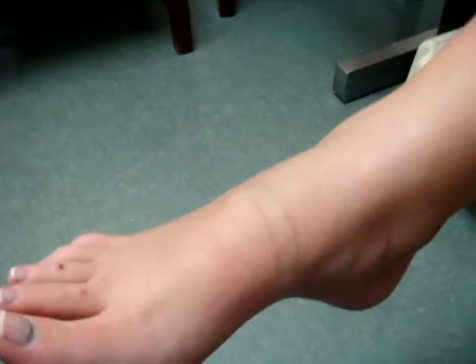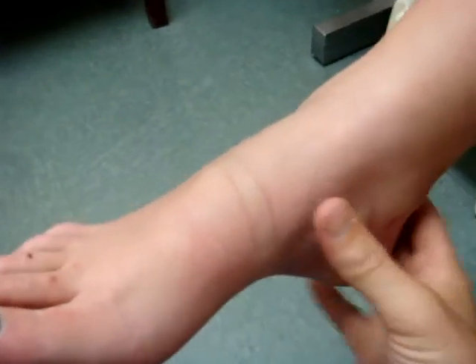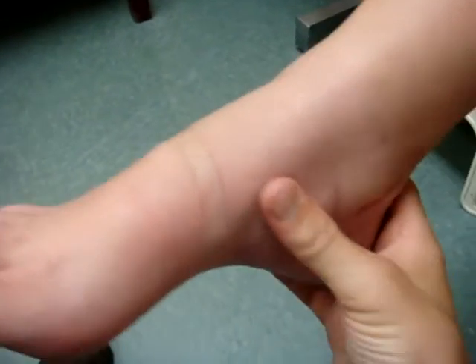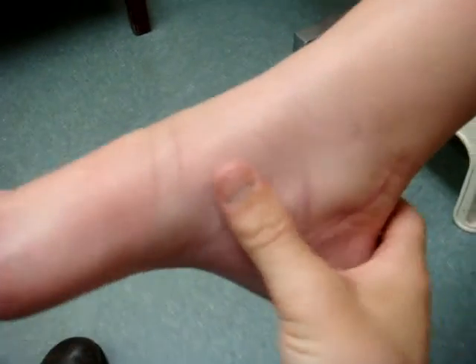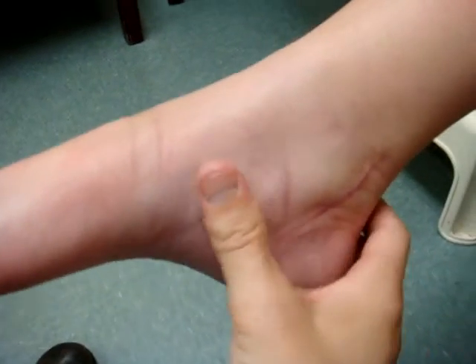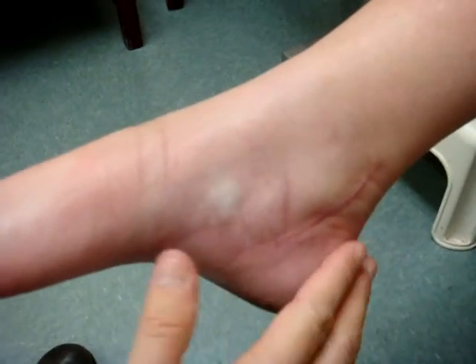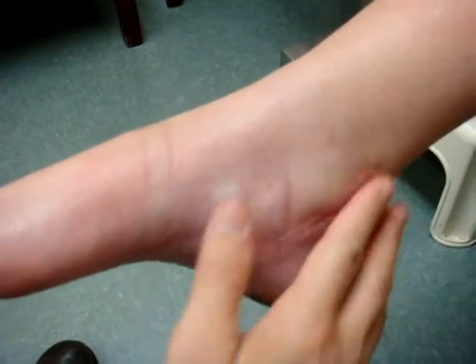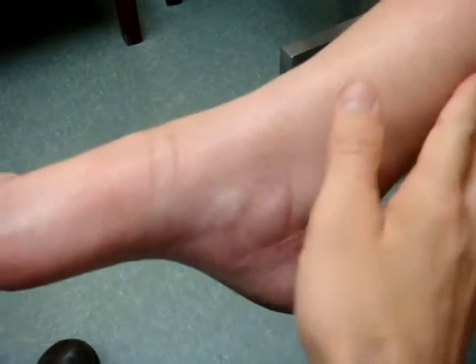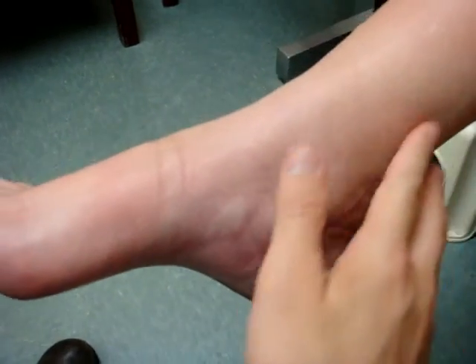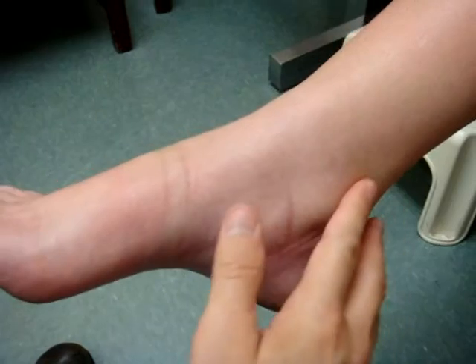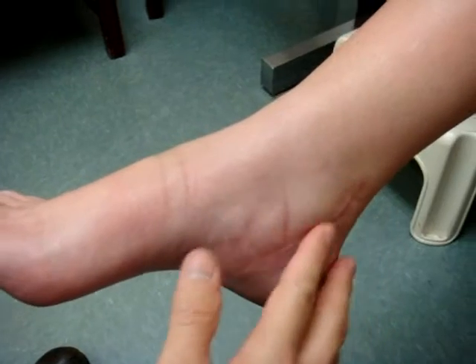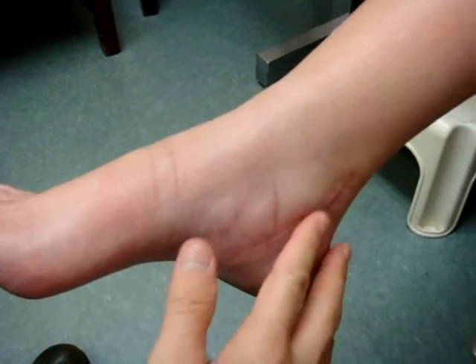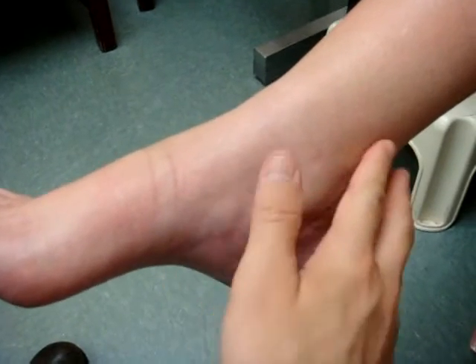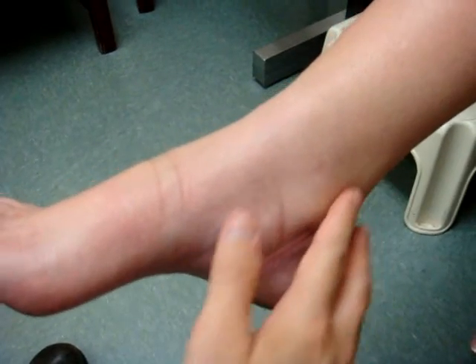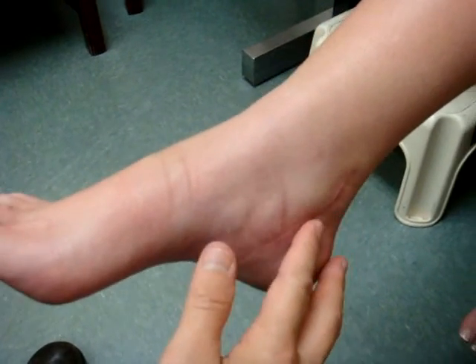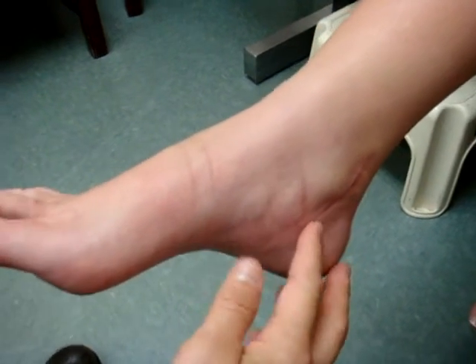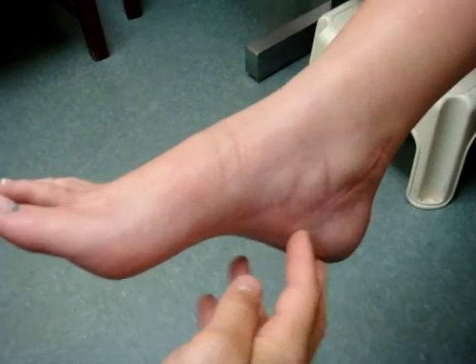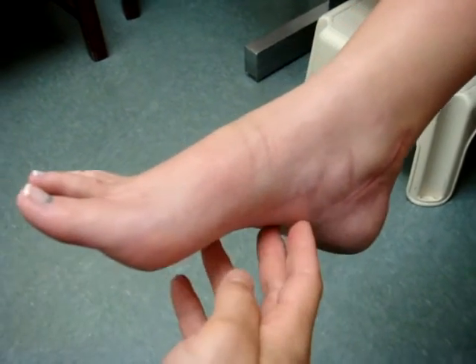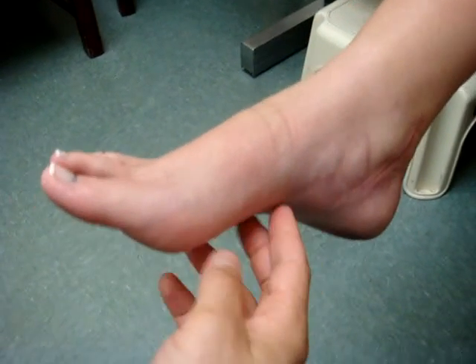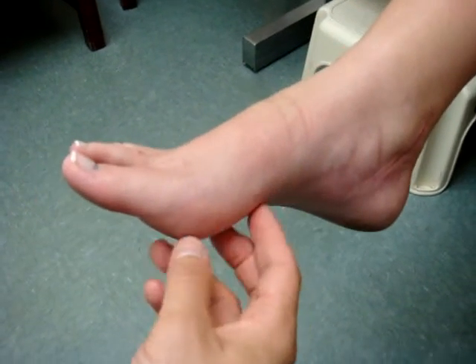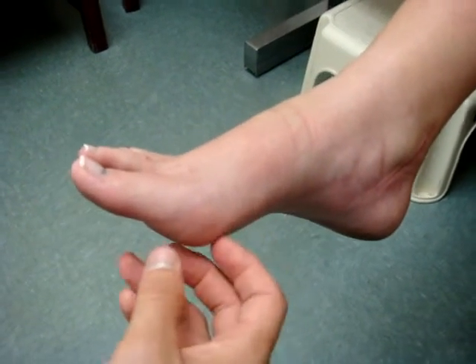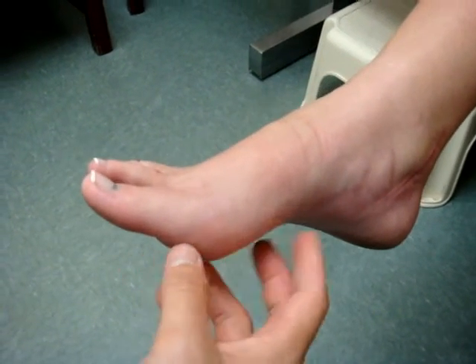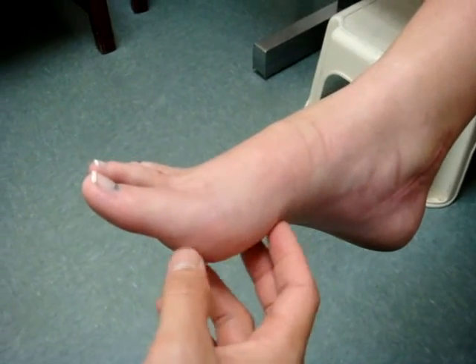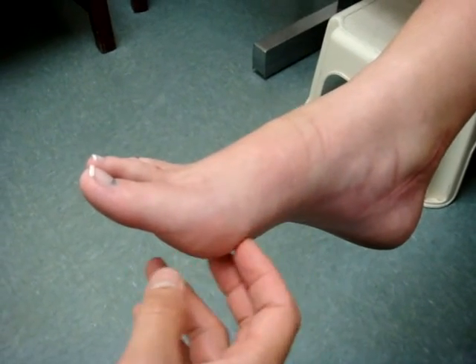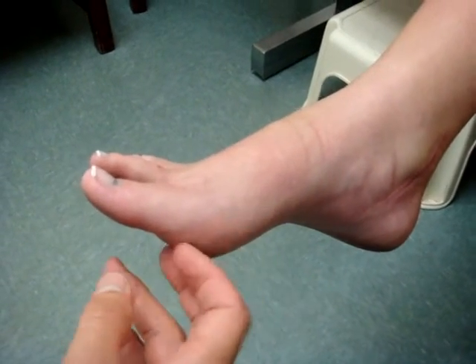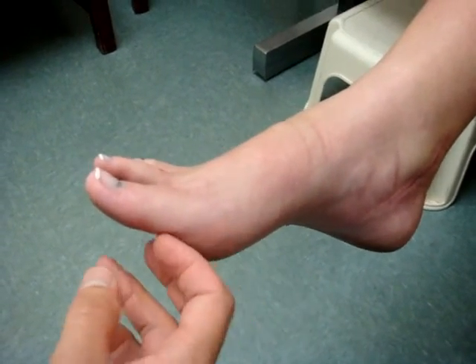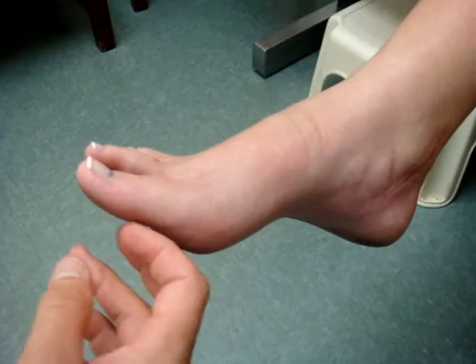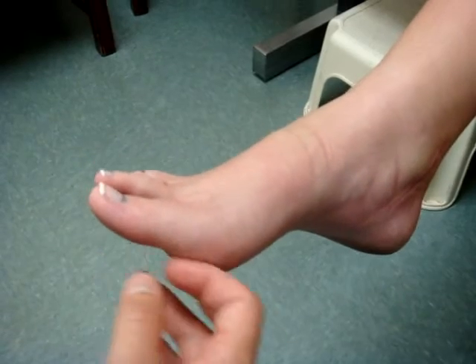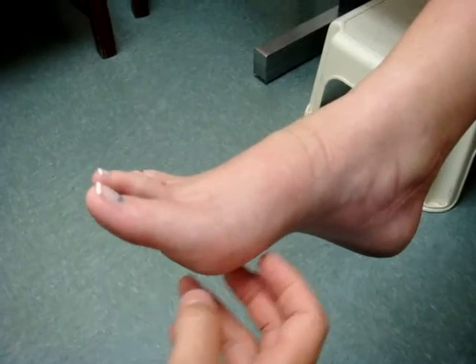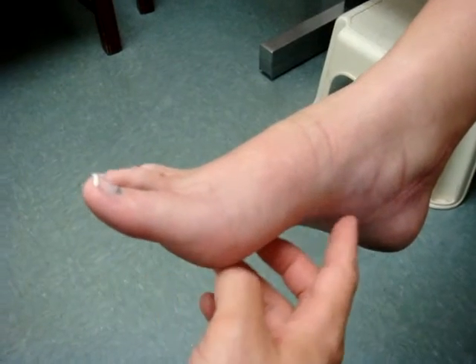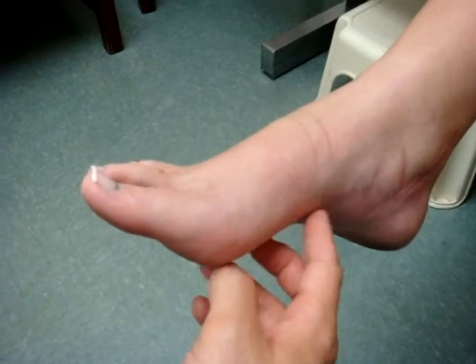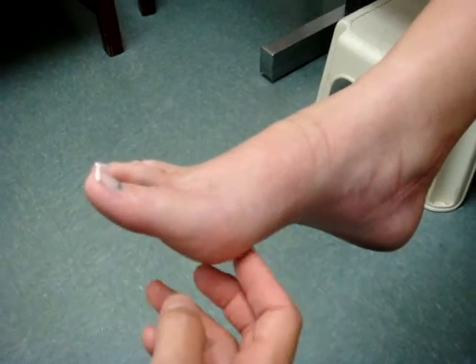Is that shooting pain gone that went up this direction? All of it's gone. And what about the sensation to the sole of your foot? It's all starting to come back.